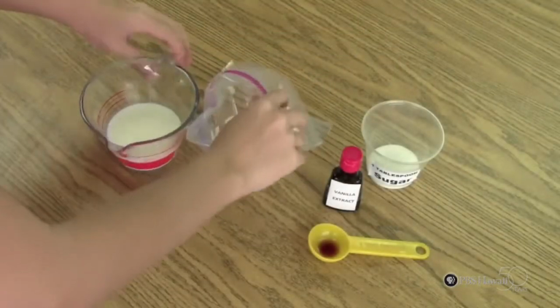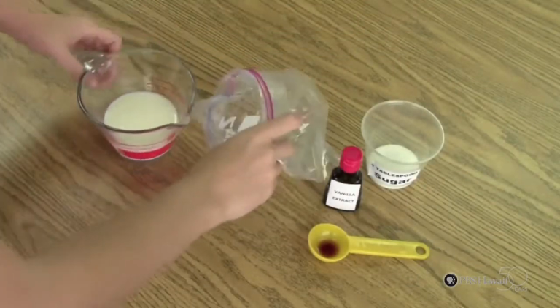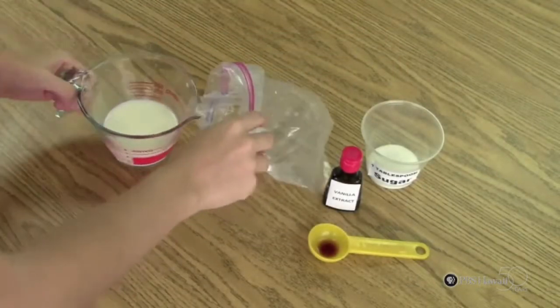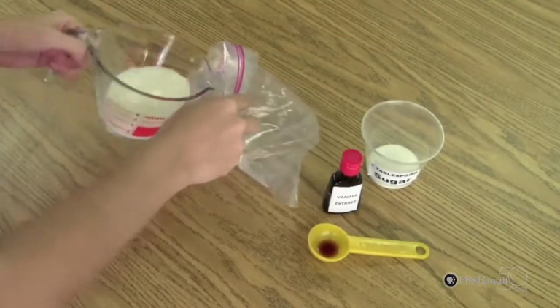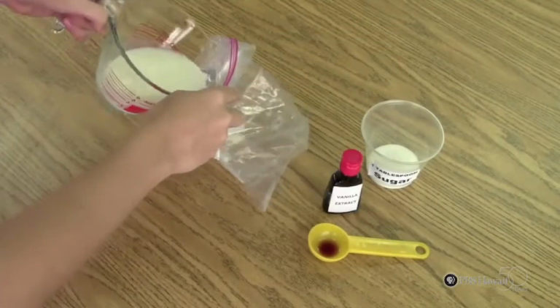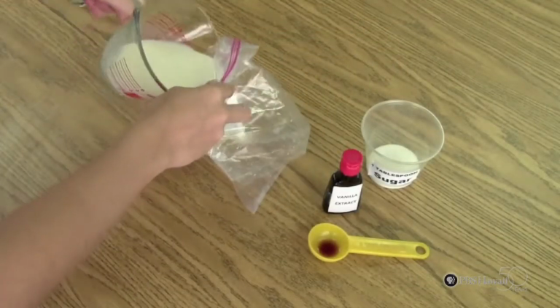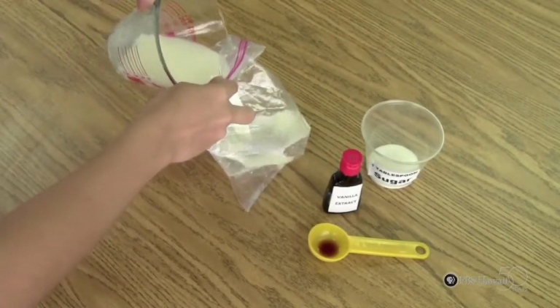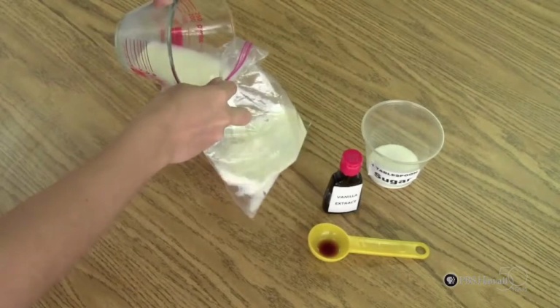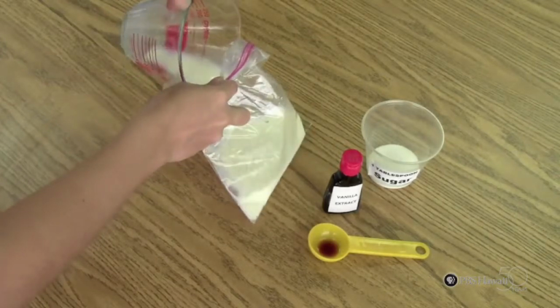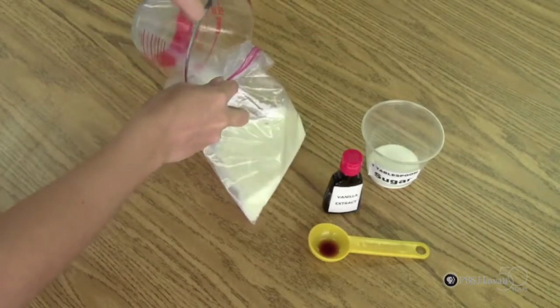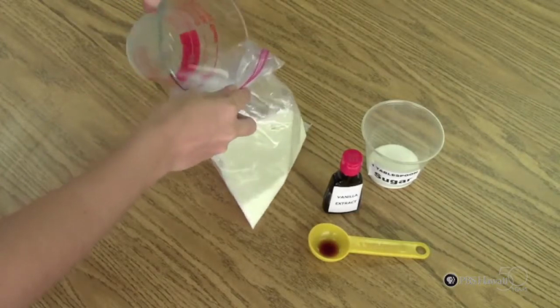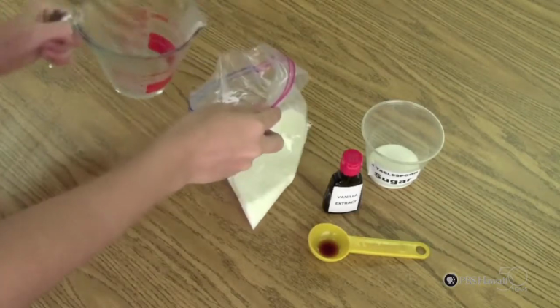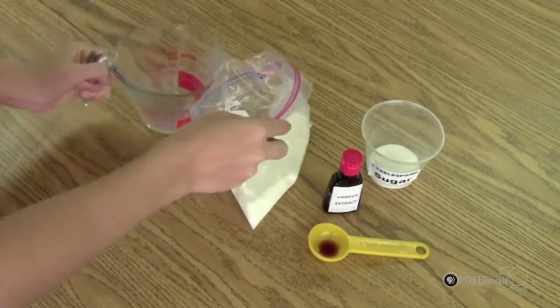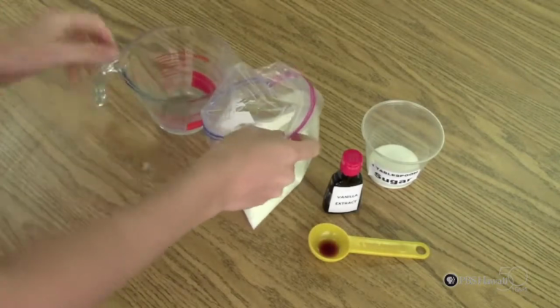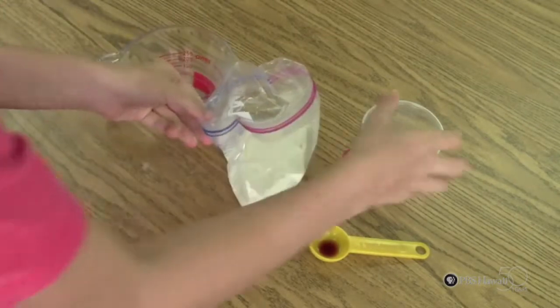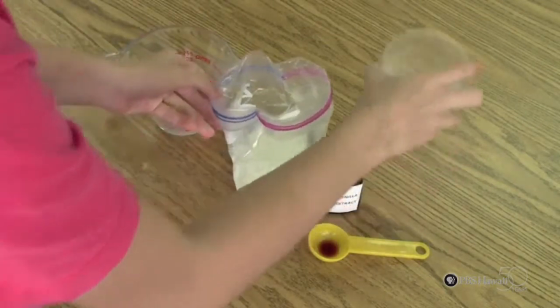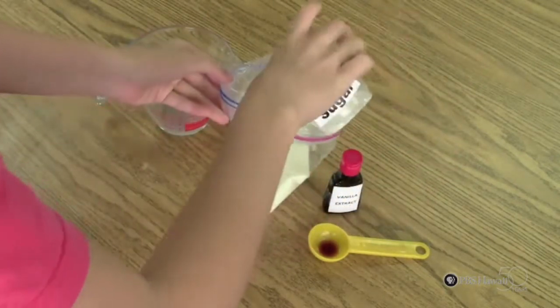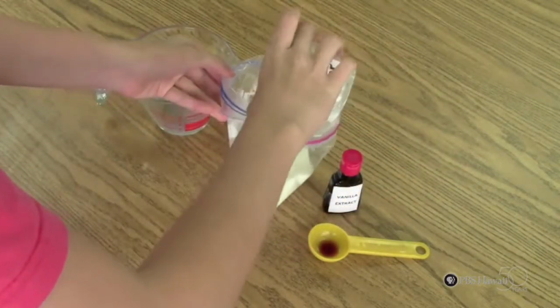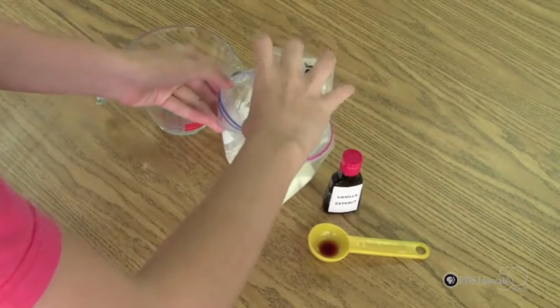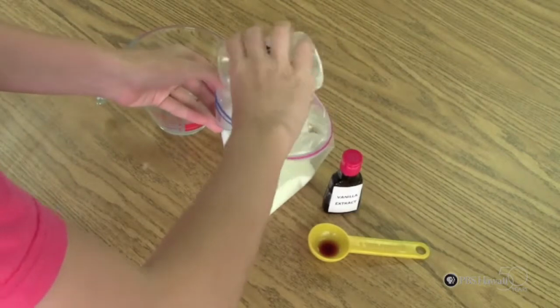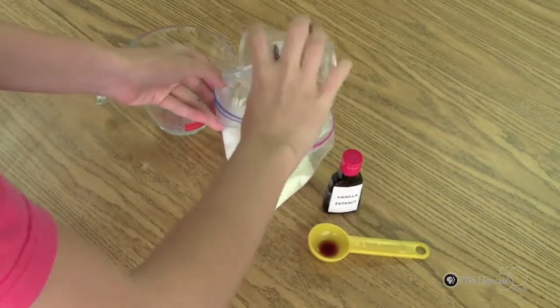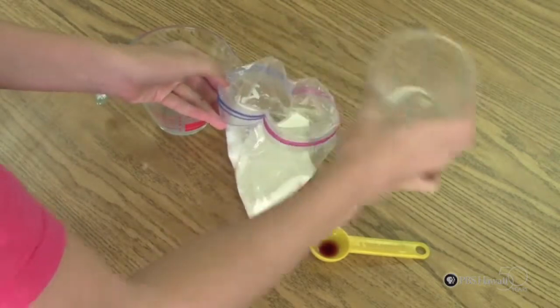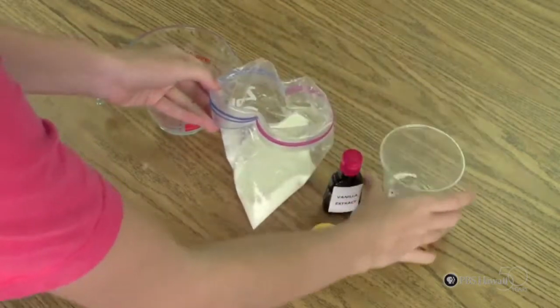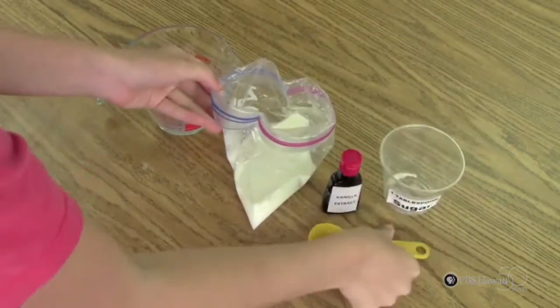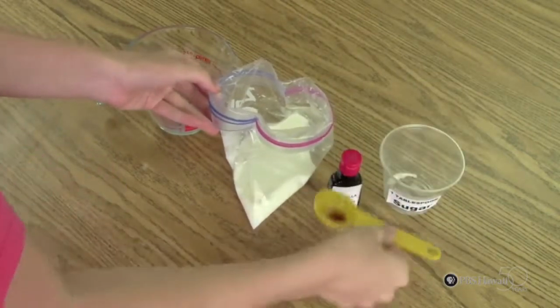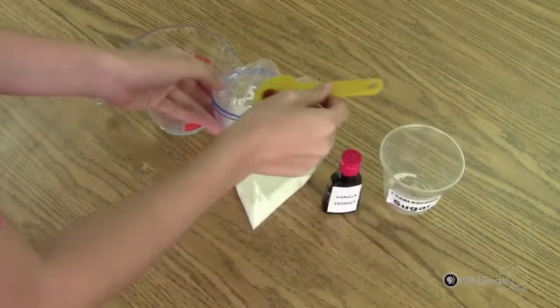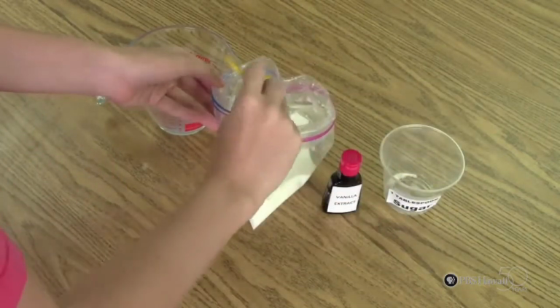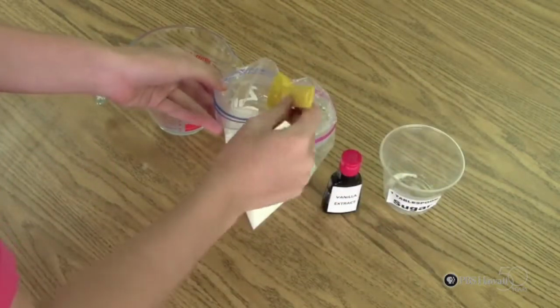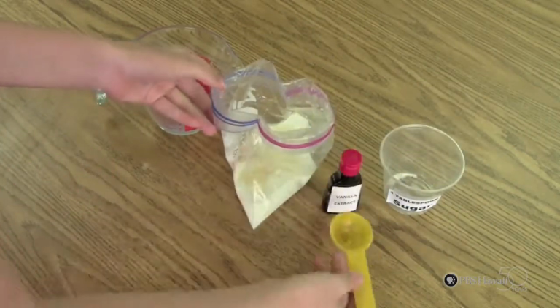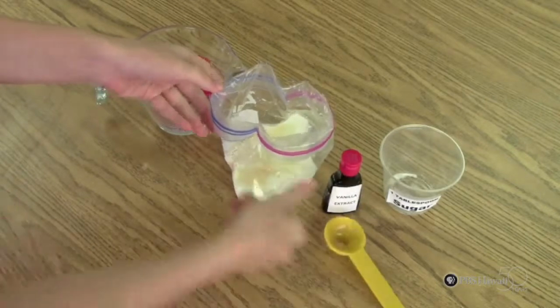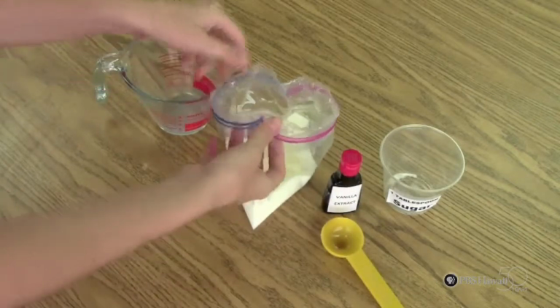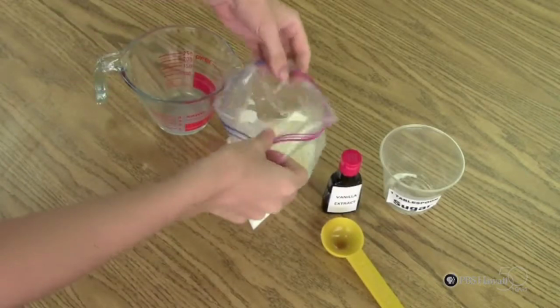The second step is to put the milk, sugar and vanilla into the quart size zip bag and seal it up tightly. If you cannot drink milk, then you can use almond milk, soy milk or rice milk. Here's a helpful tip: half a cup of milk will make about one scoop of ice cream.